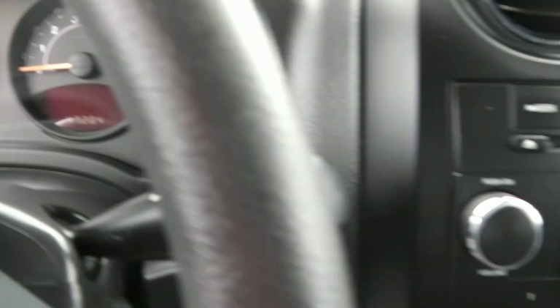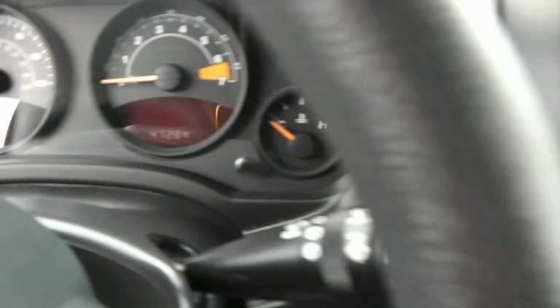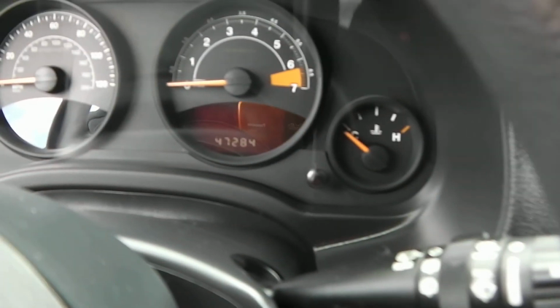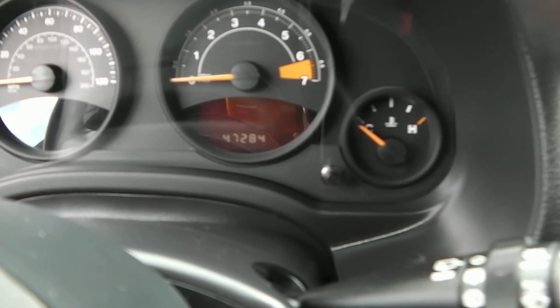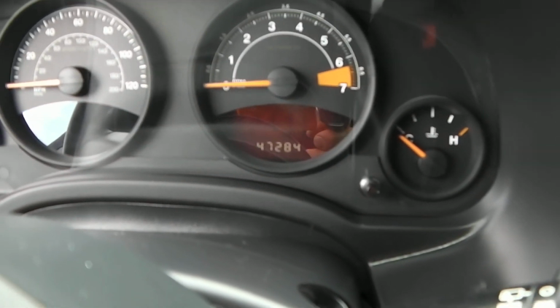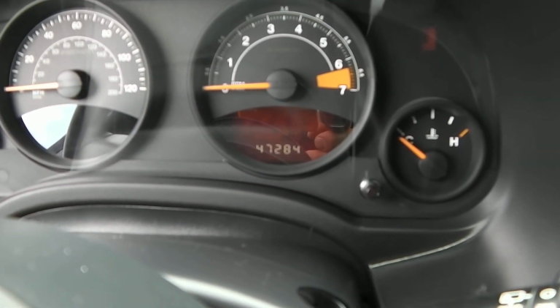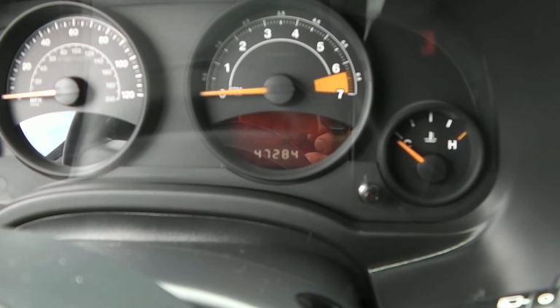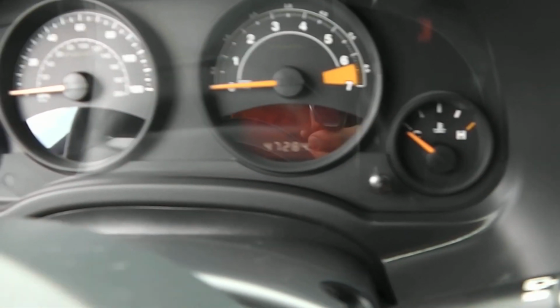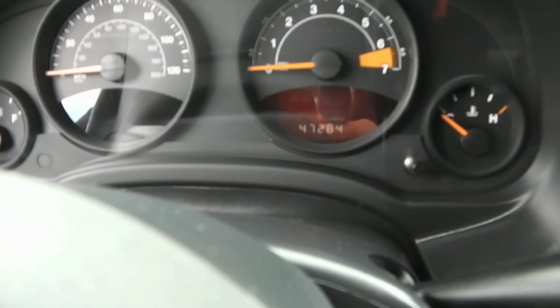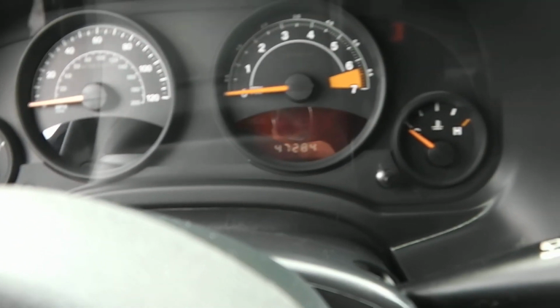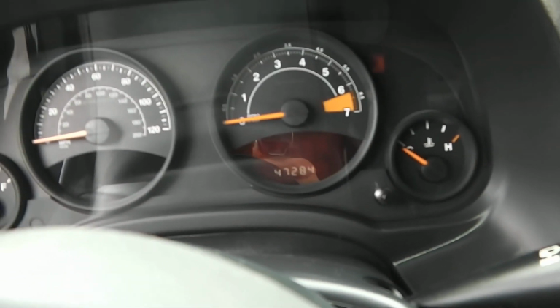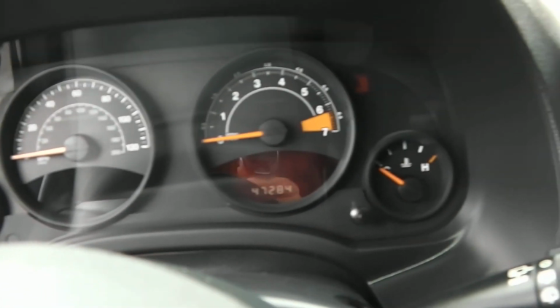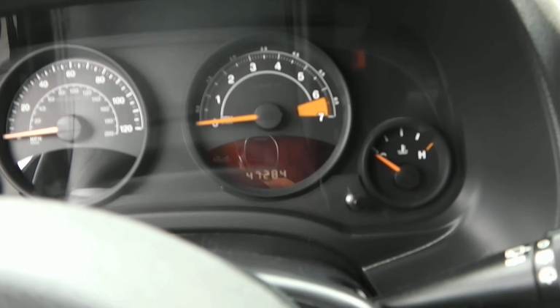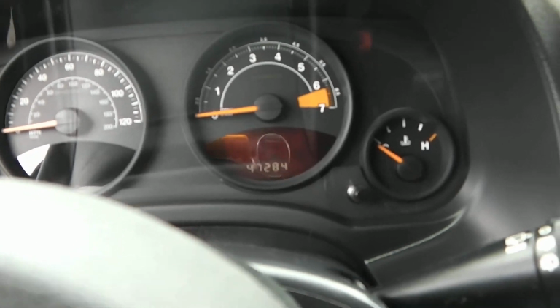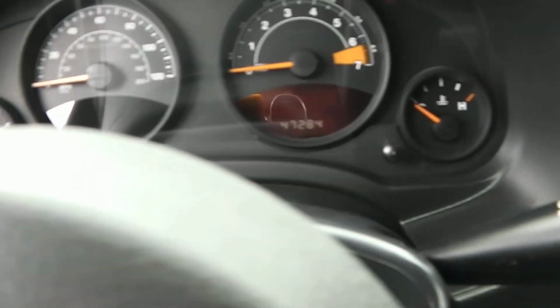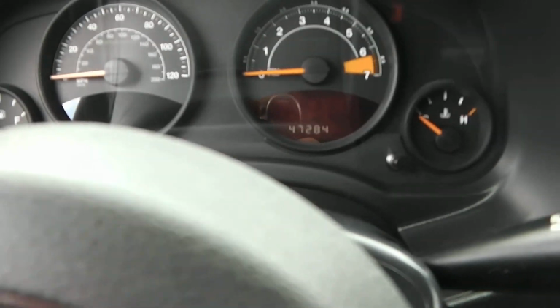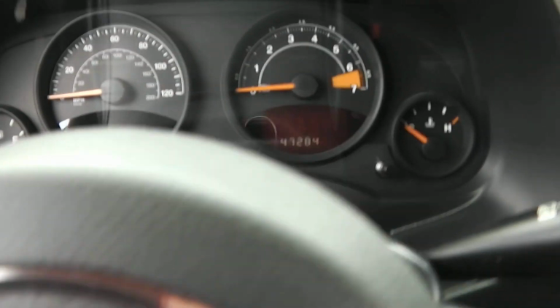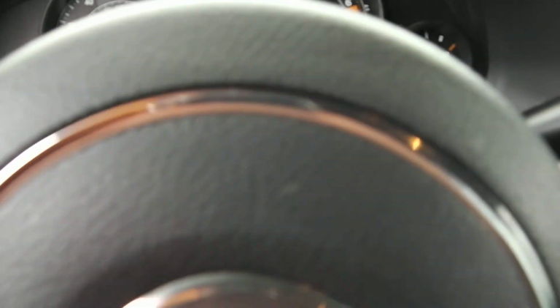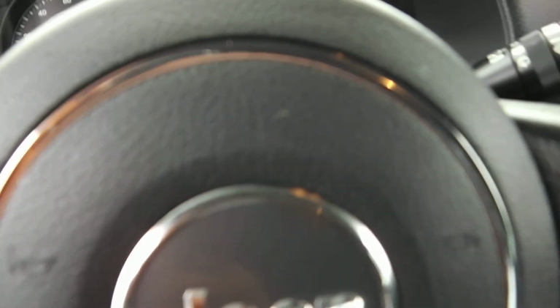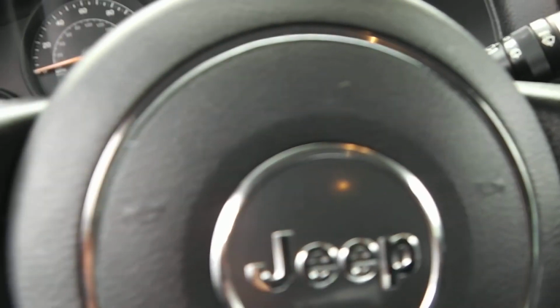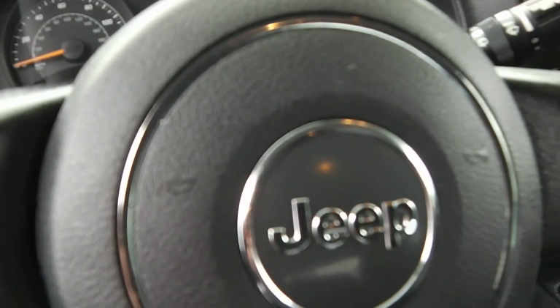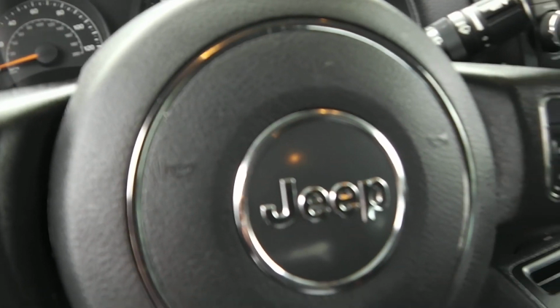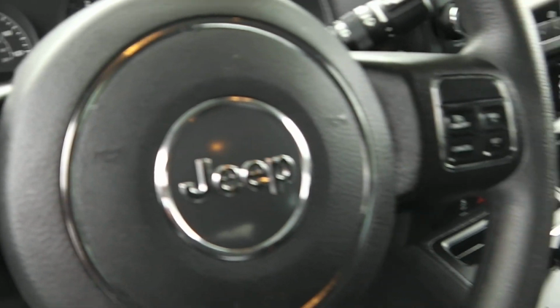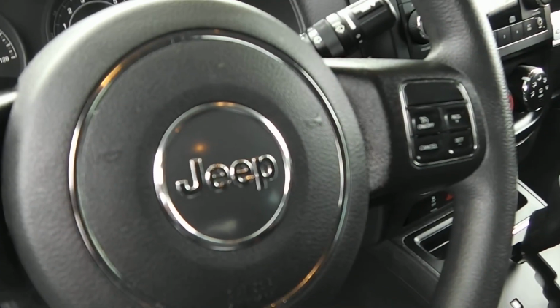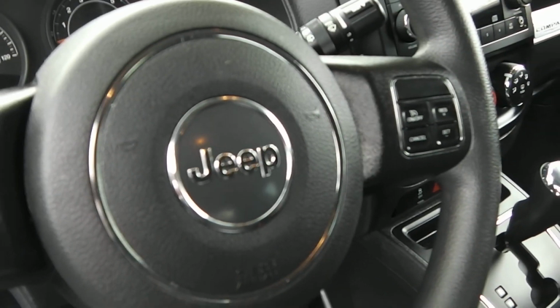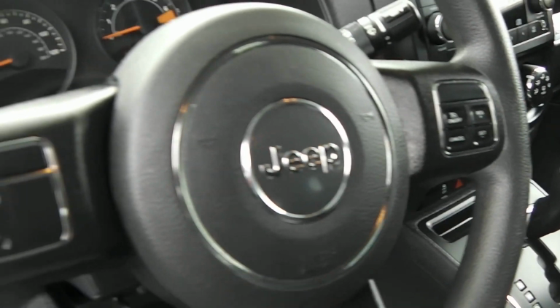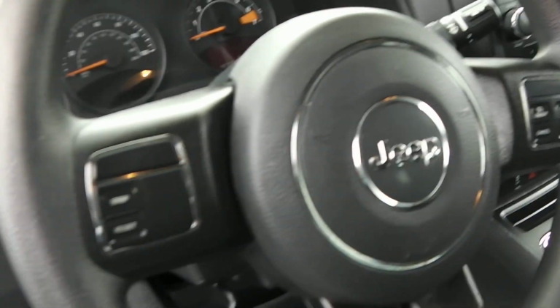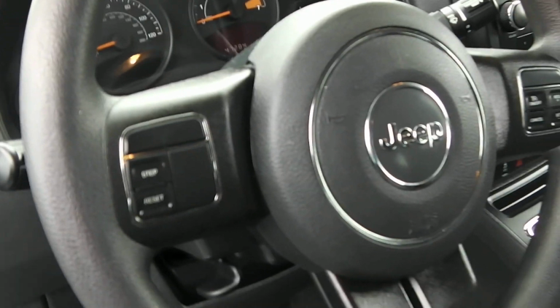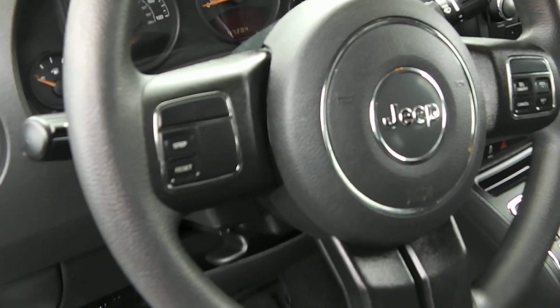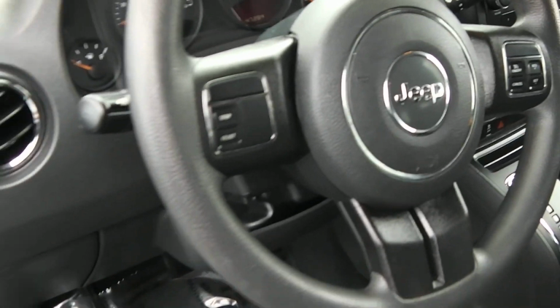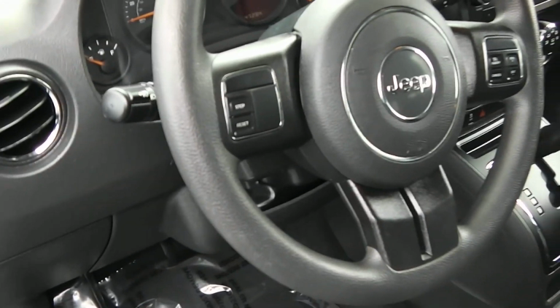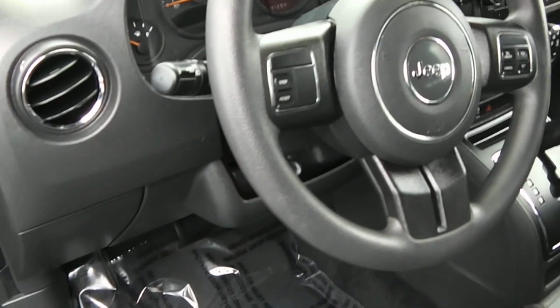Right here showing 47,284 miles on it as of right now. You have the cruise control and the menu options on the steering wheel.